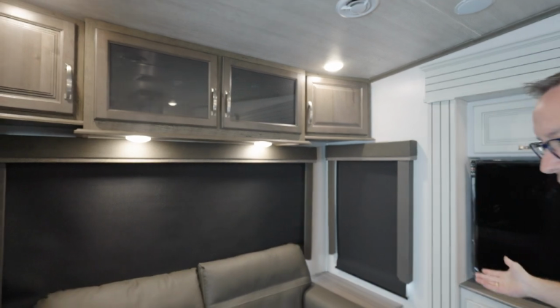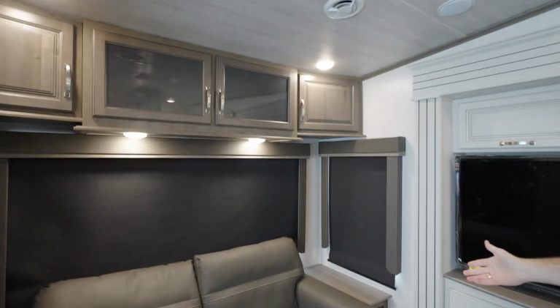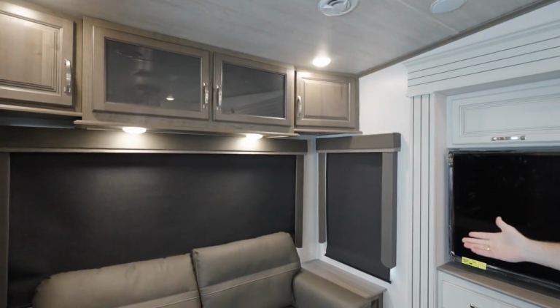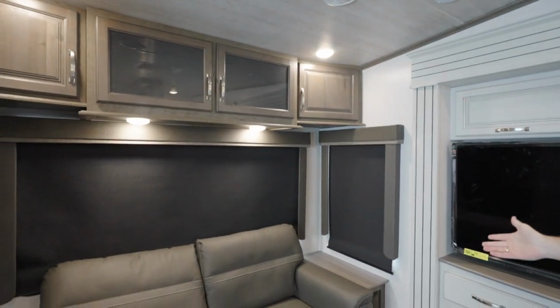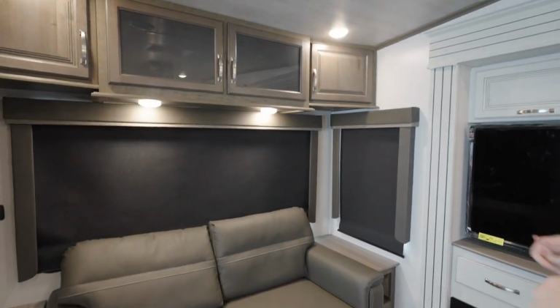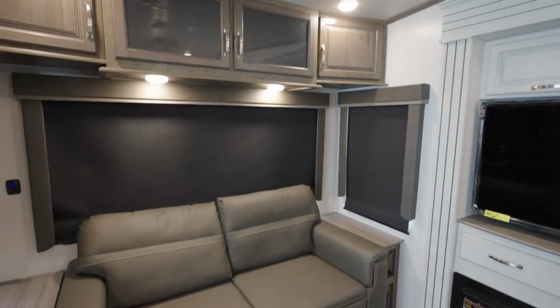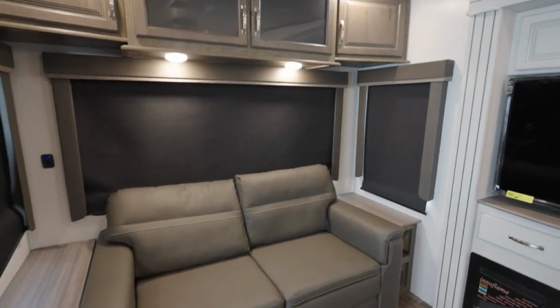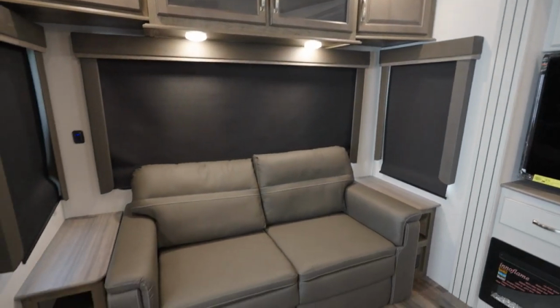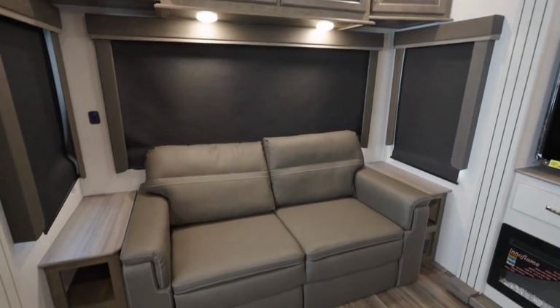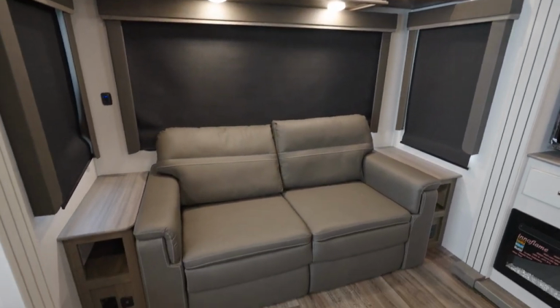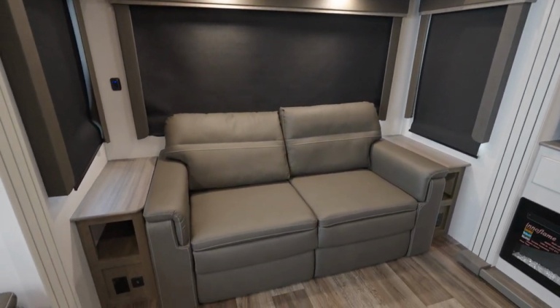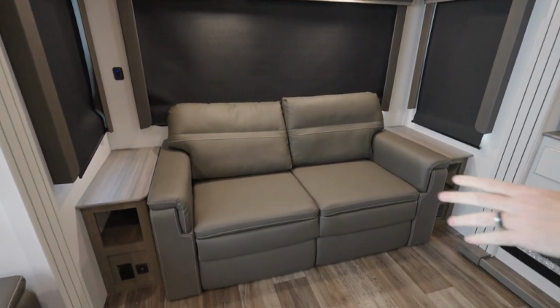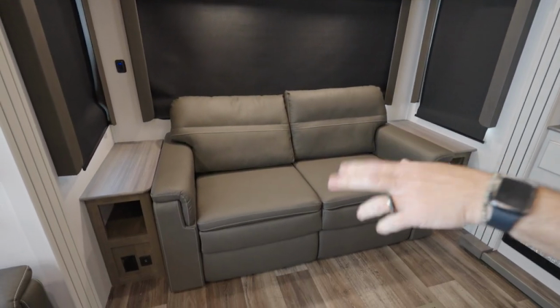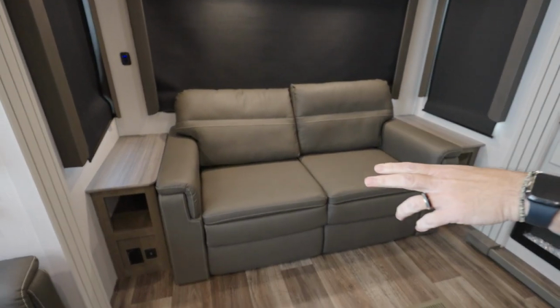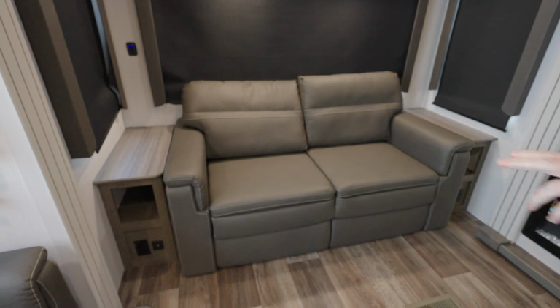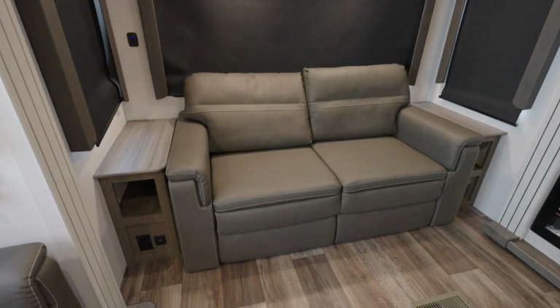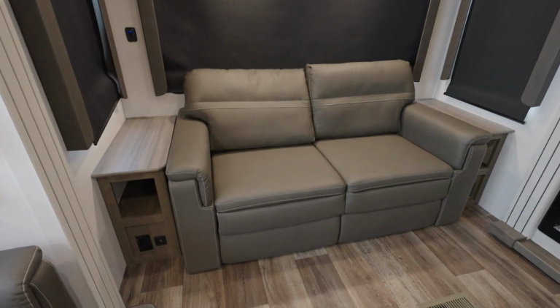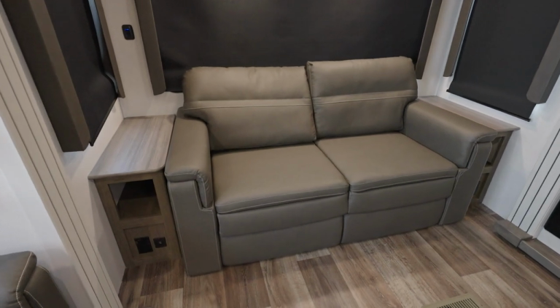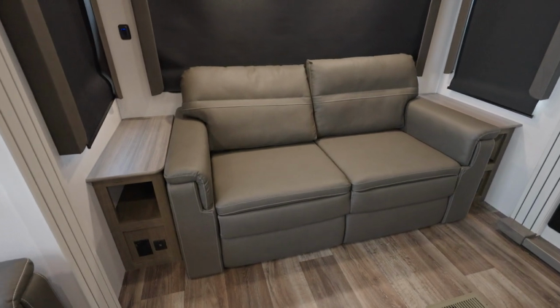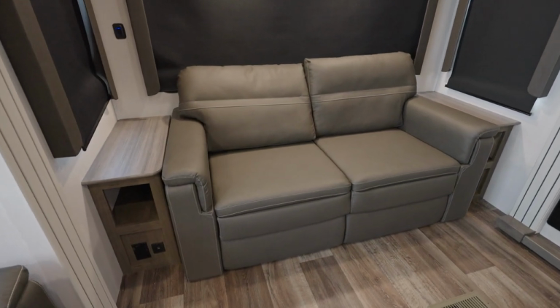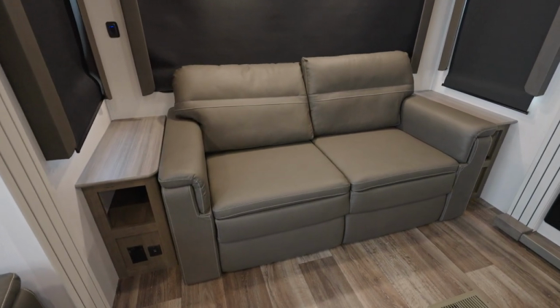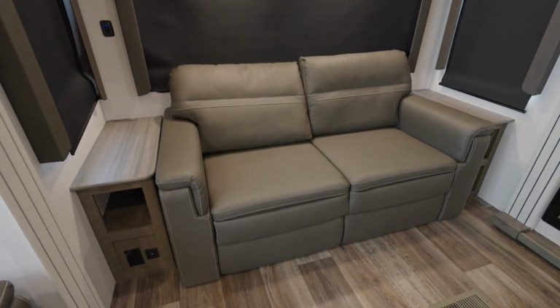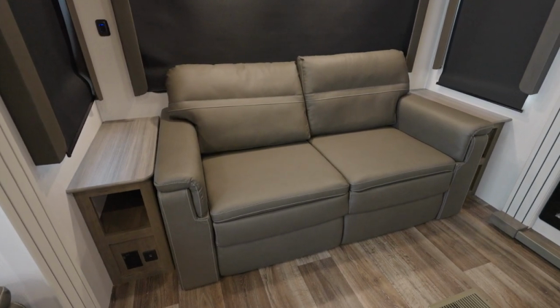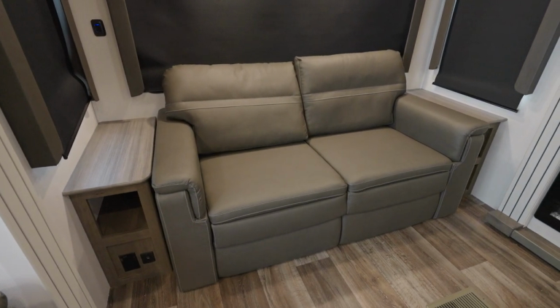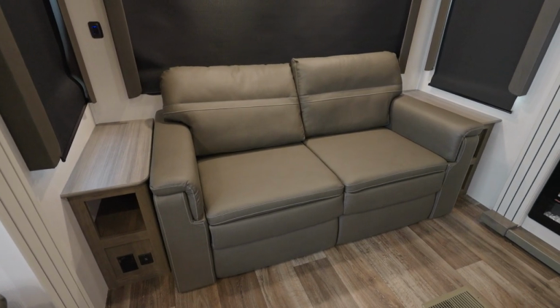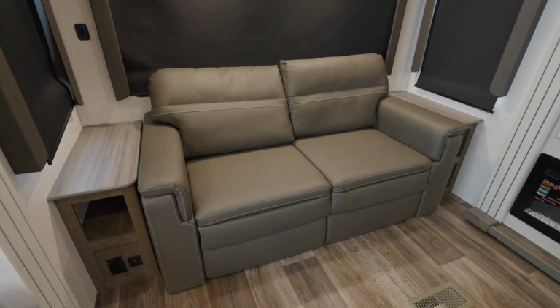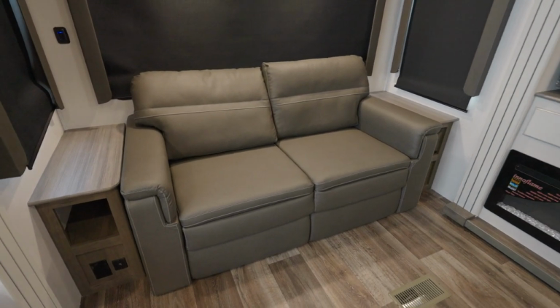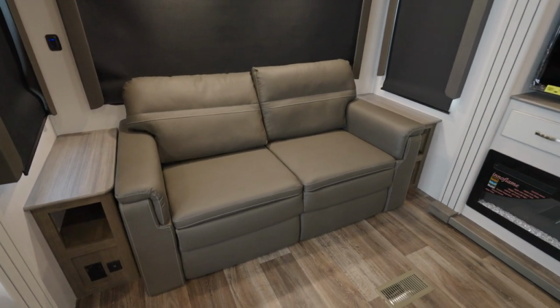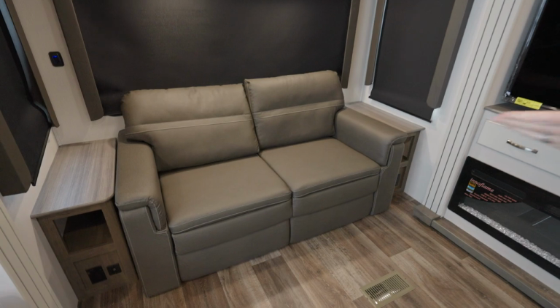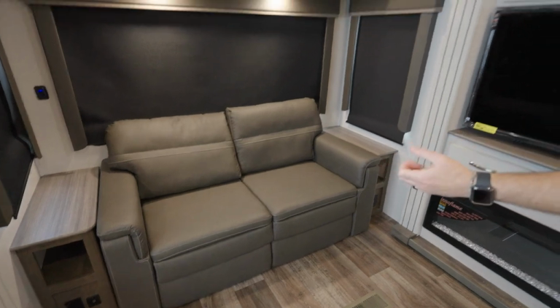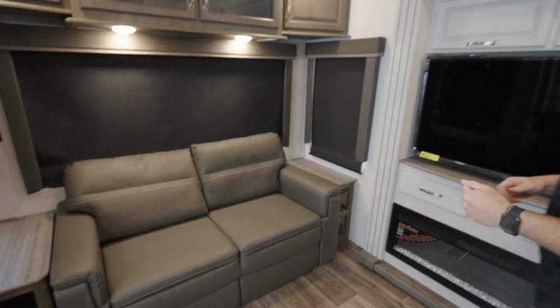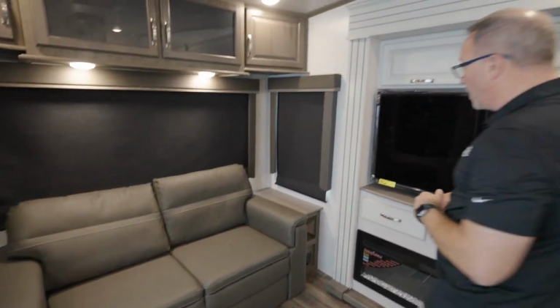You also have end tables beside your sofa, which have 110 and dual USB on both sides, as well as little cubbyhole storage. I like that because it's good for grab and go.